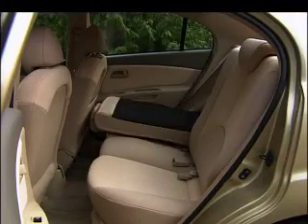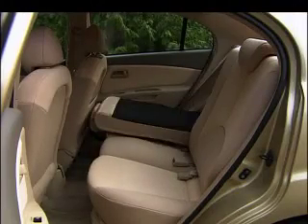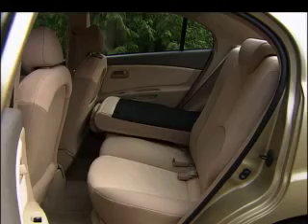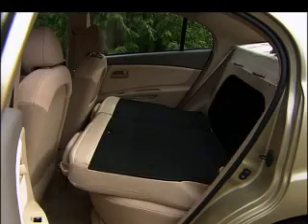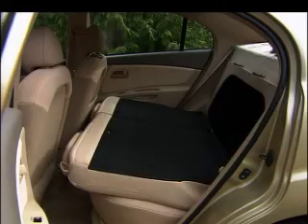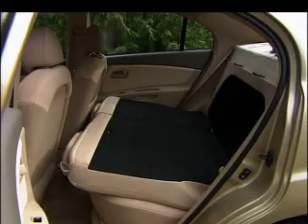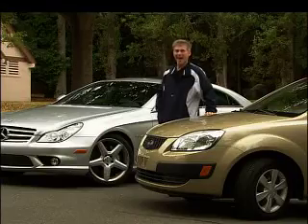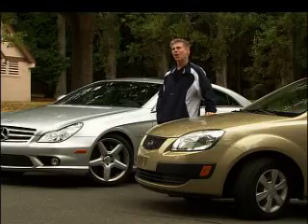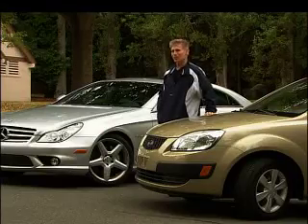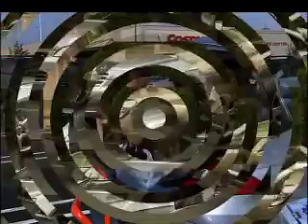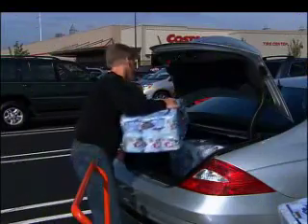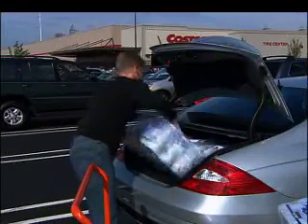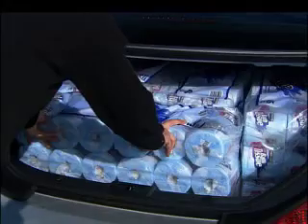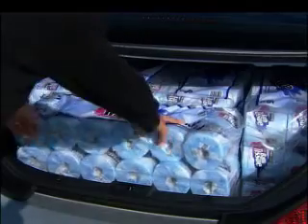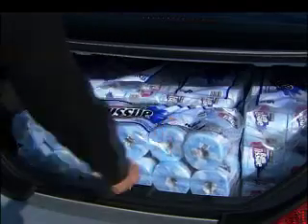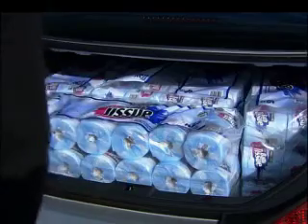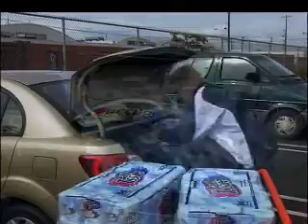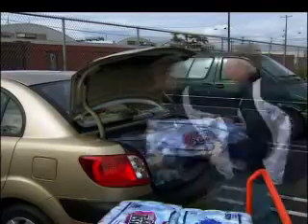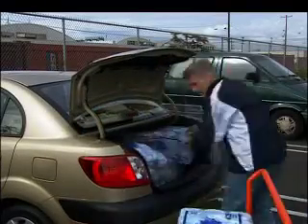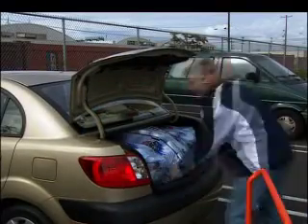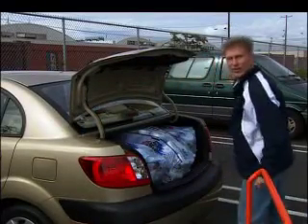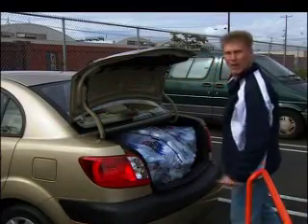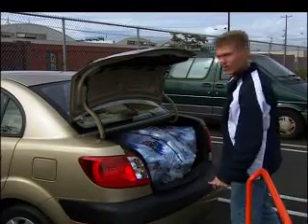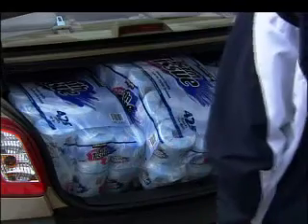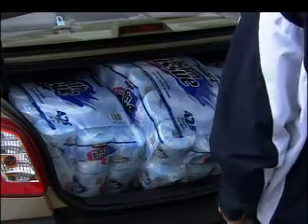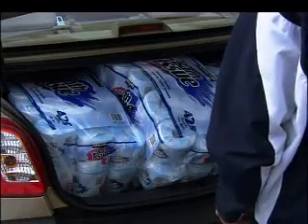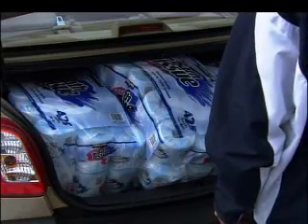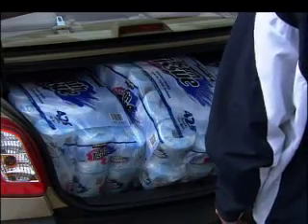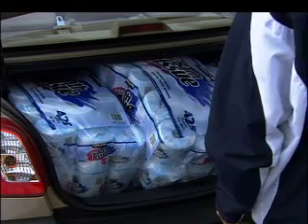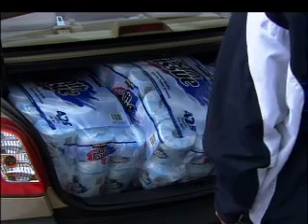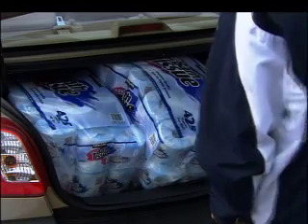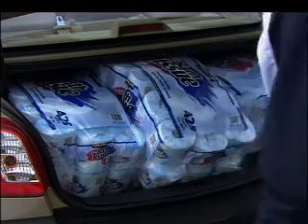Unlike the Mercedes, the Rio's seats fold down. We'll call that one a draw. Trunk size? The Rio manages to hold six packs of toilet paper. This one goes to the plucky underdog.